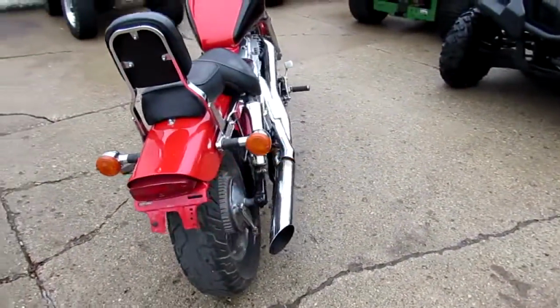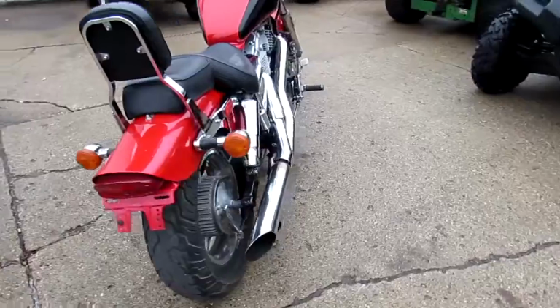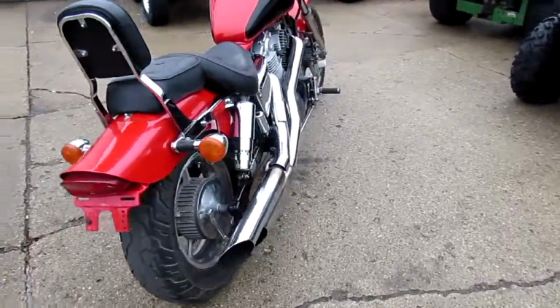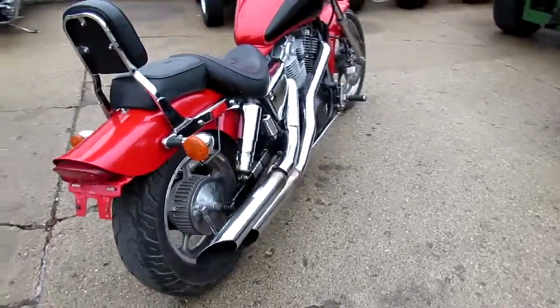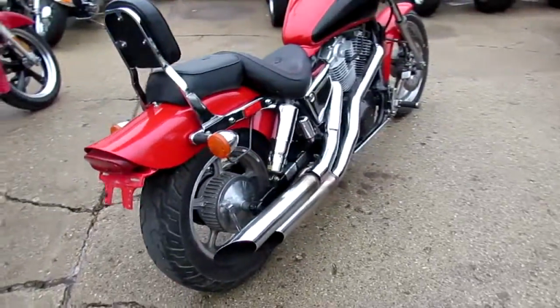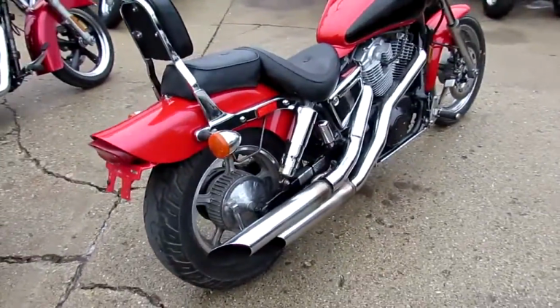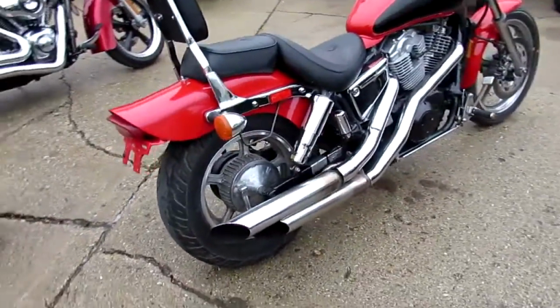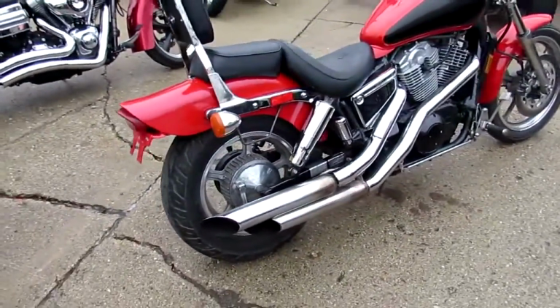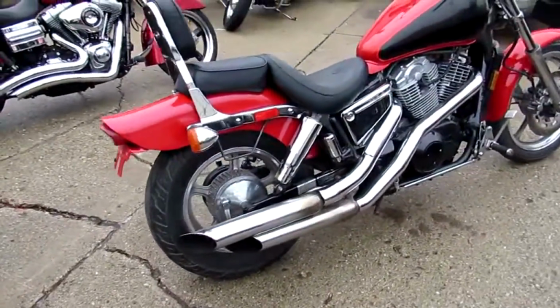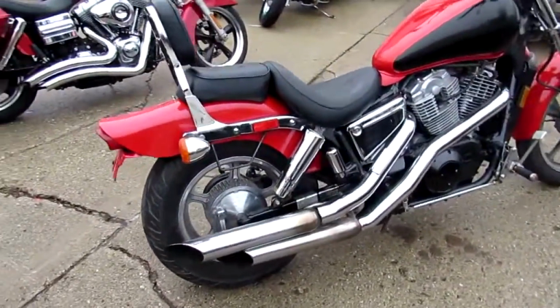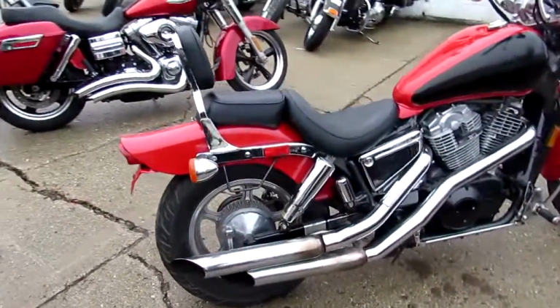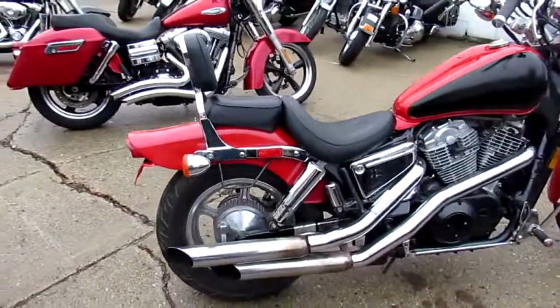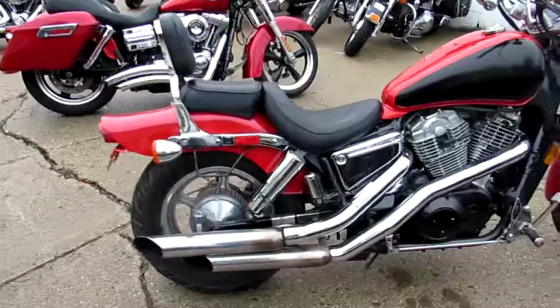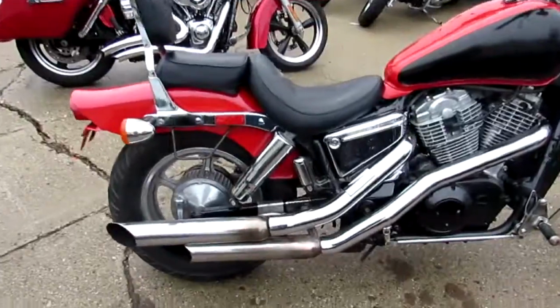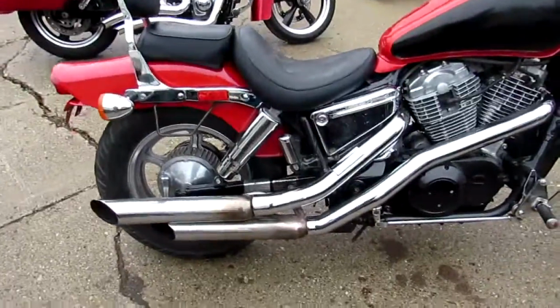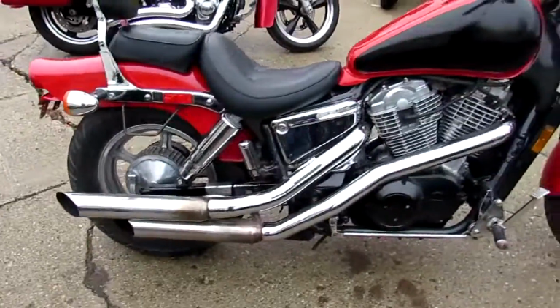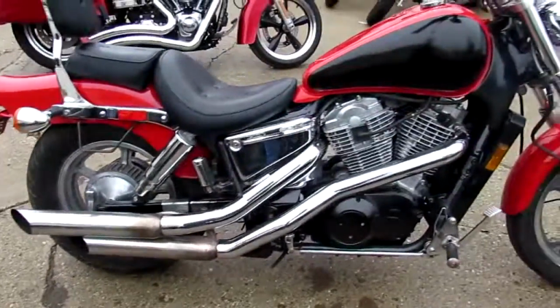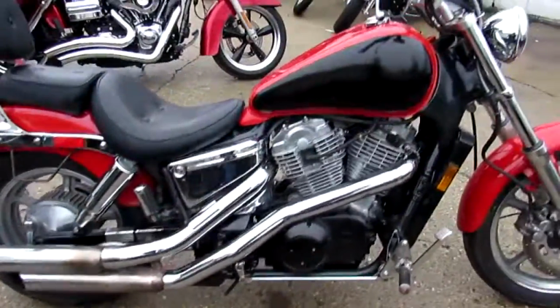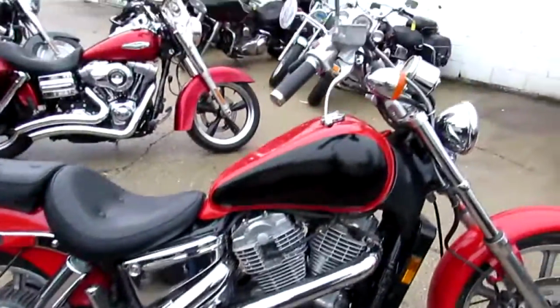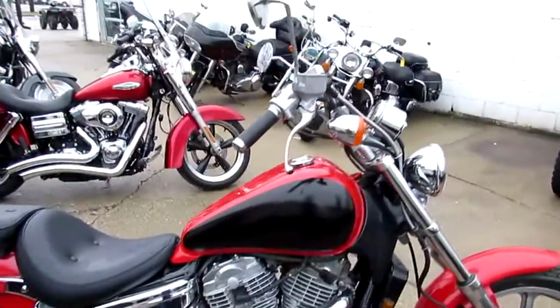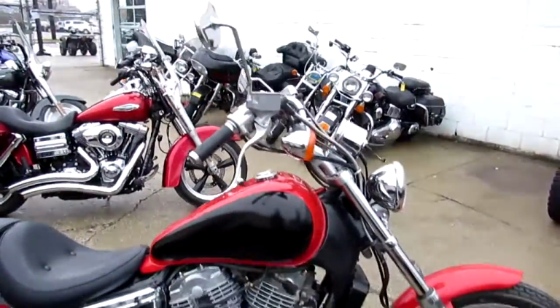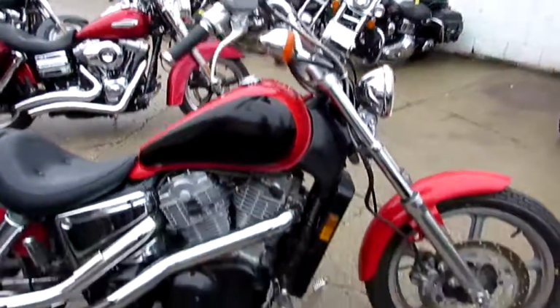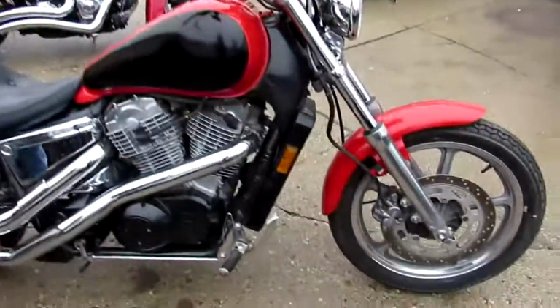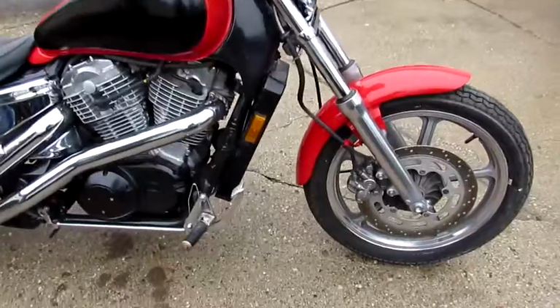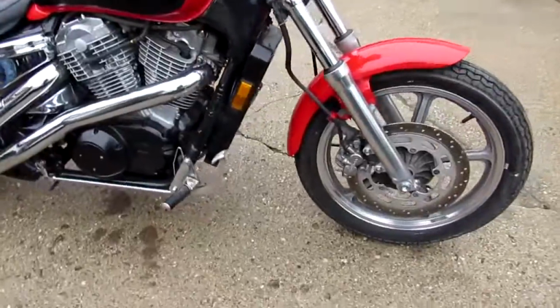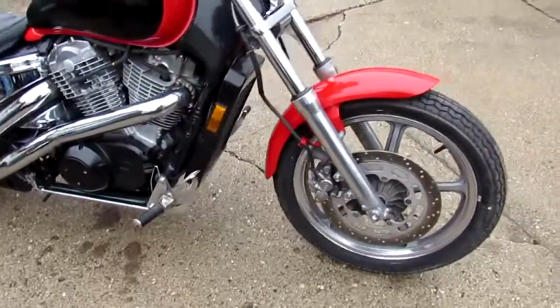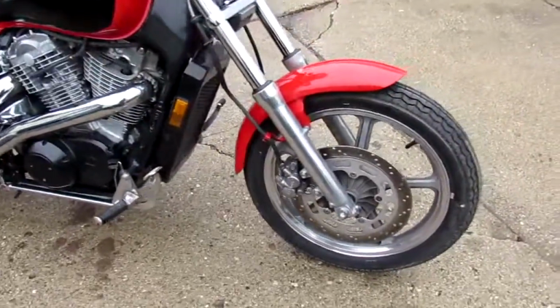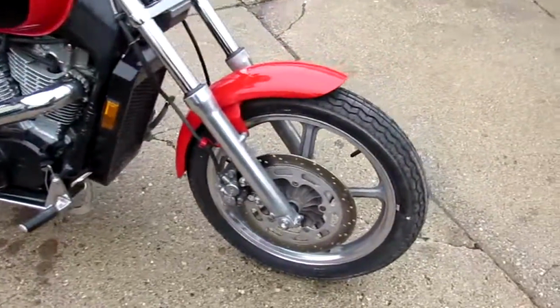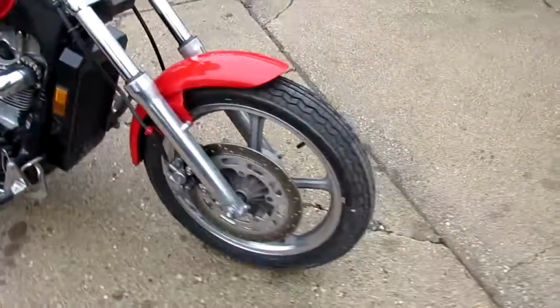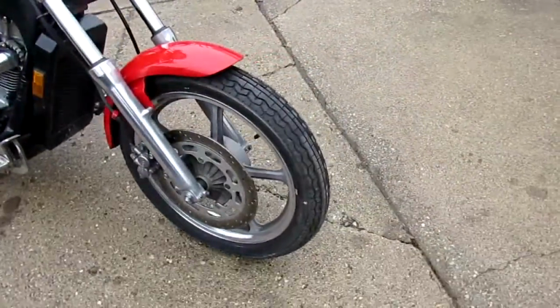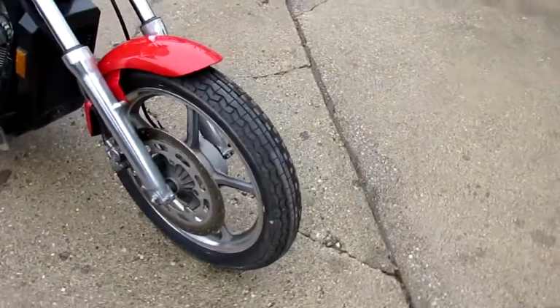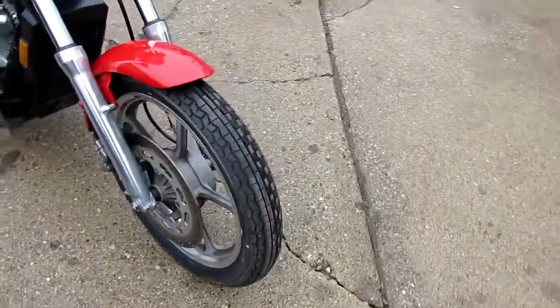Two-tone black and red paint, nice chrome extras, backrests and more. Runs strong, needs nothing, just serviced at a Honda dealership. All fluids changed and brand new tires. Great transportation and a ton of fun for only $19.99 guys.